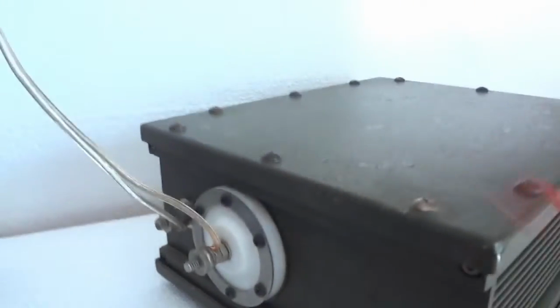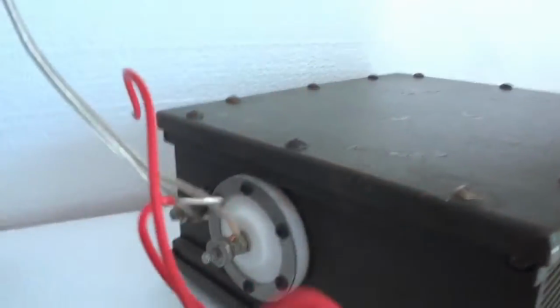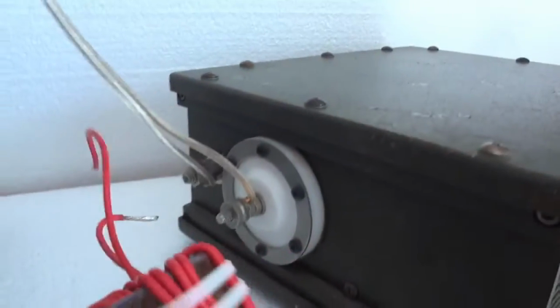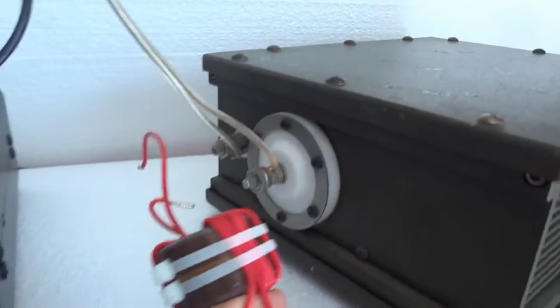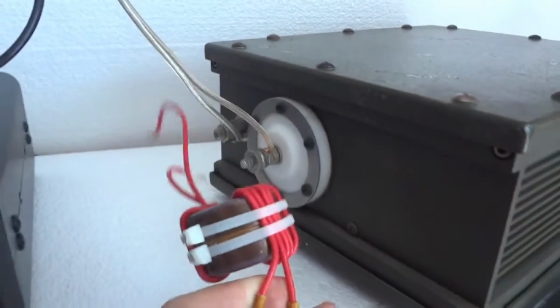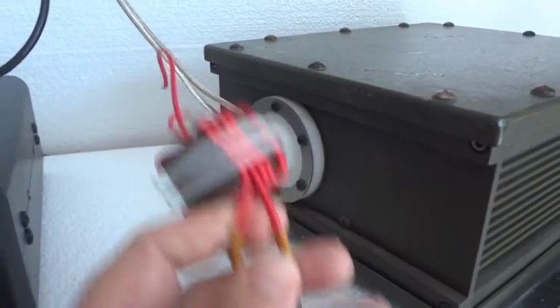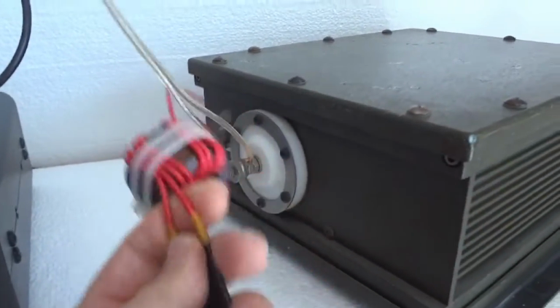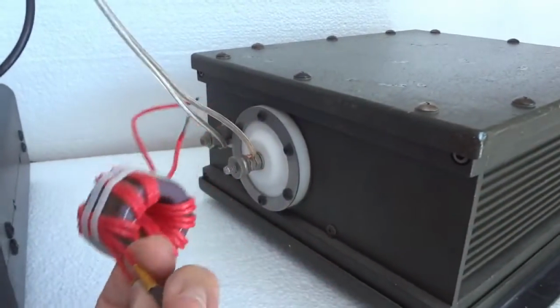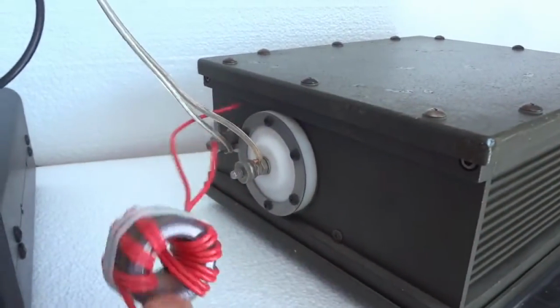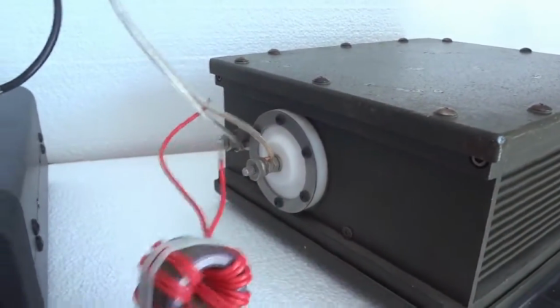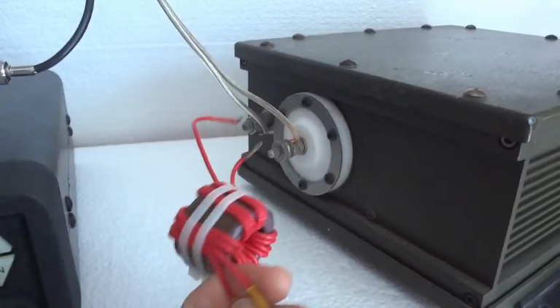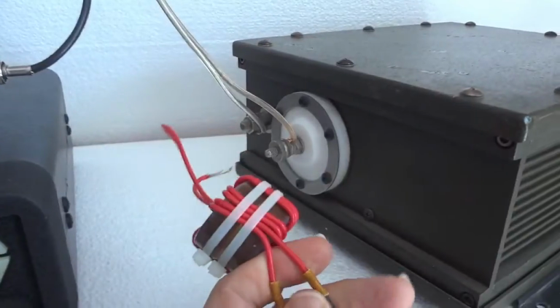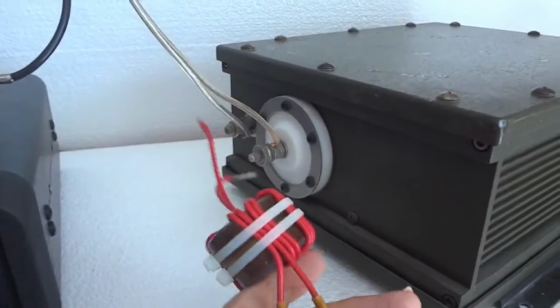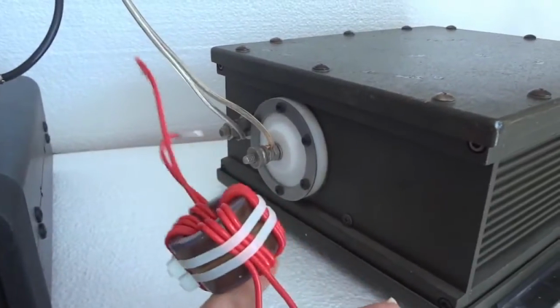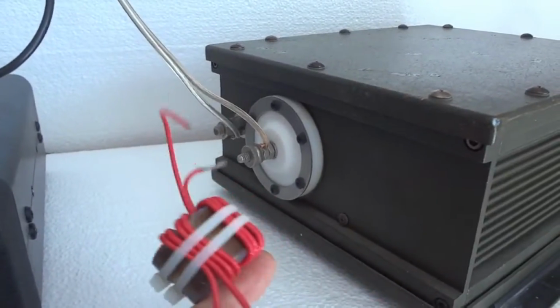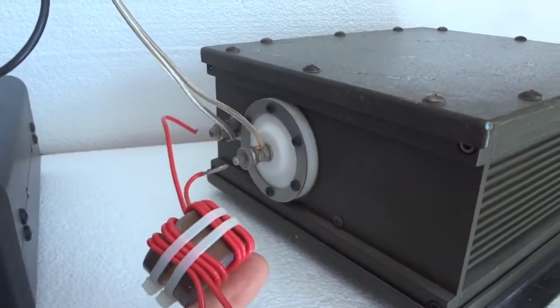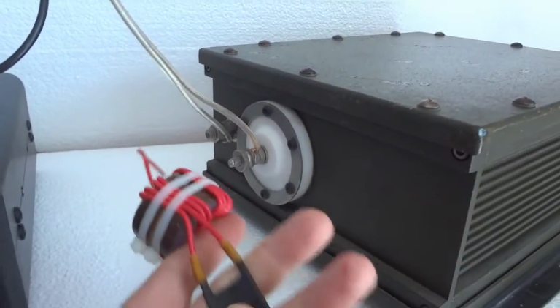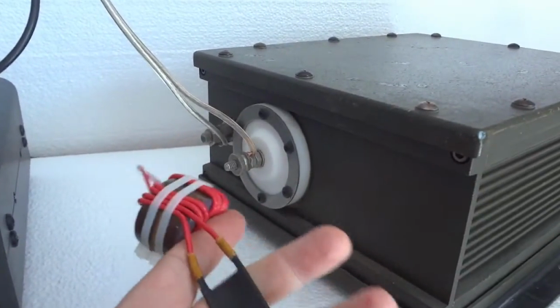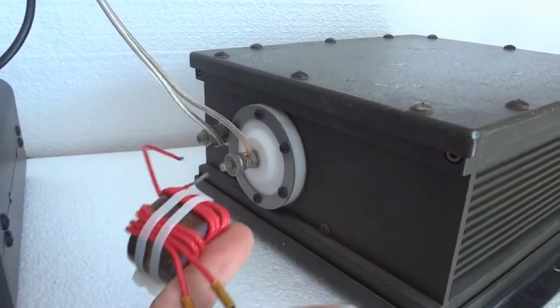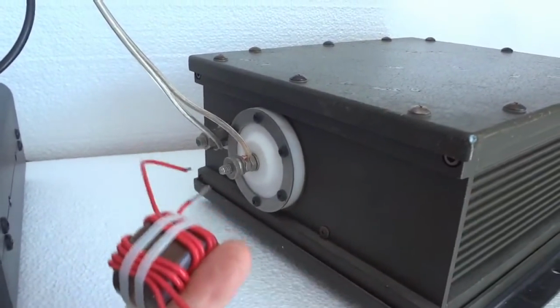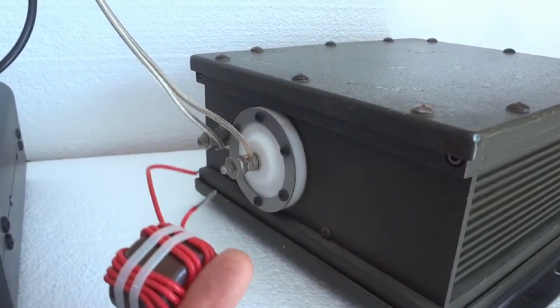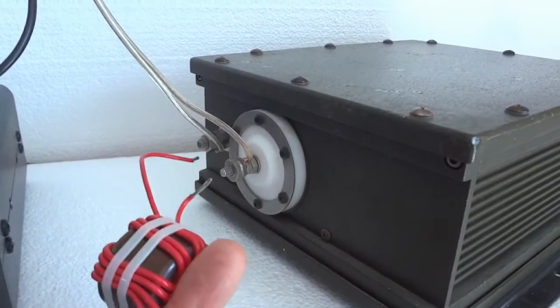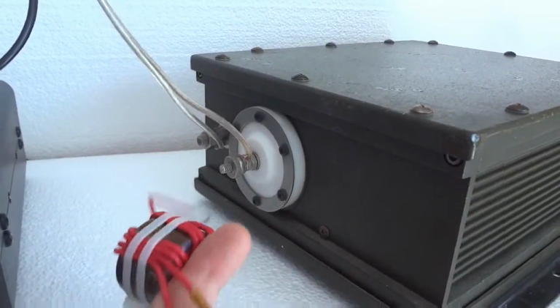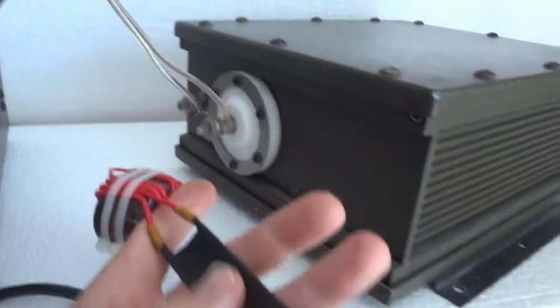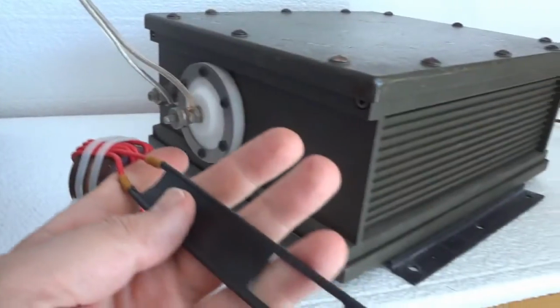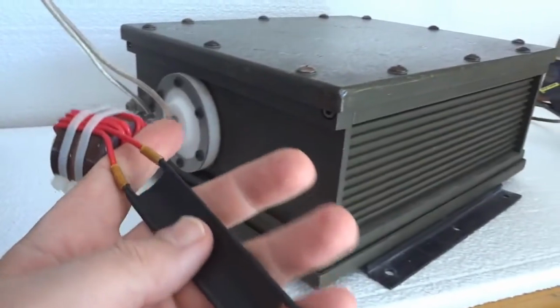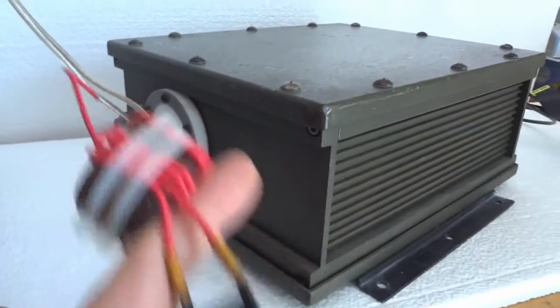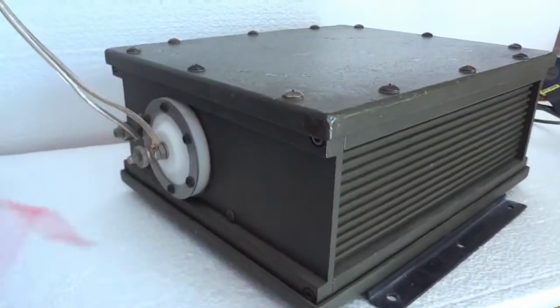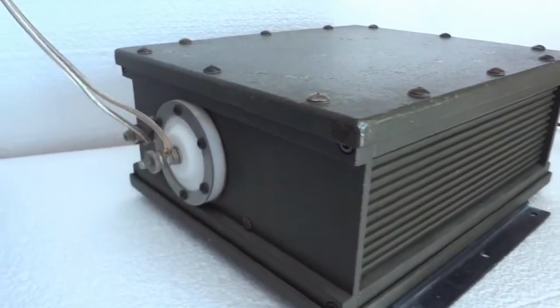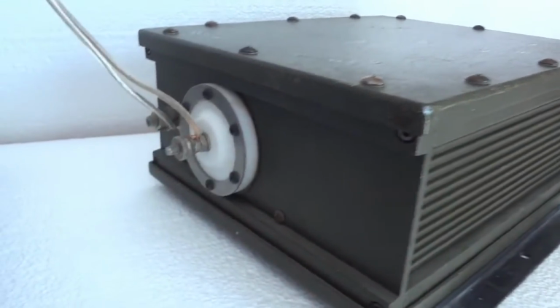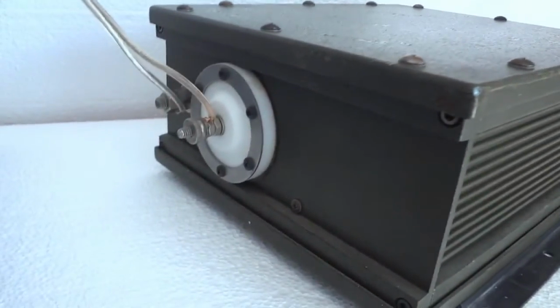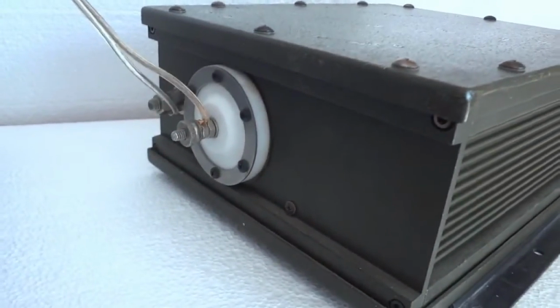You could also use it with symmetrical antennas. For that you would need a balun like this, which basically converts your asymmetrical tuner to work with a symmetrical antenna like a dipole.